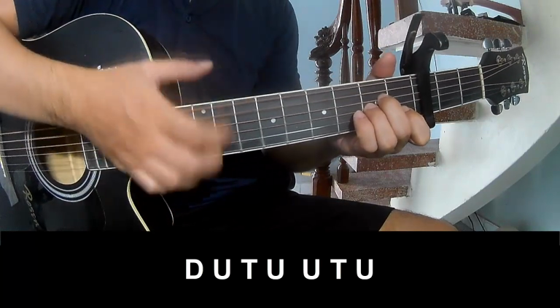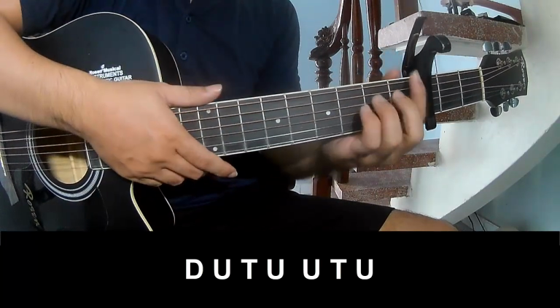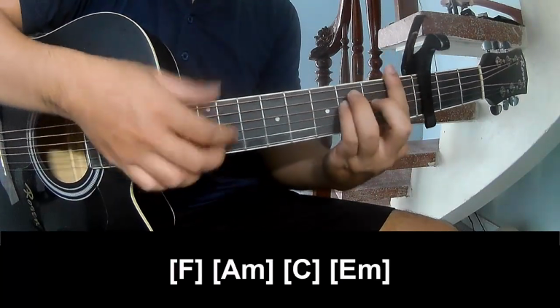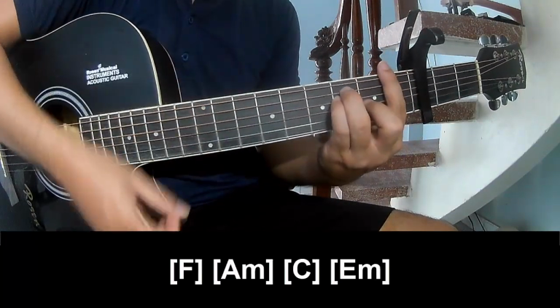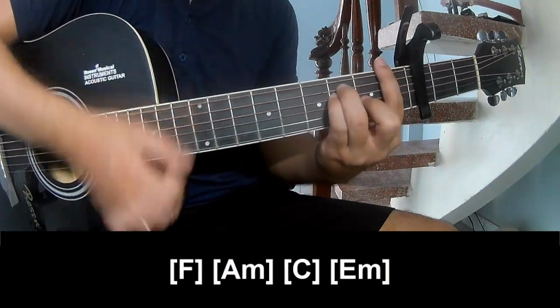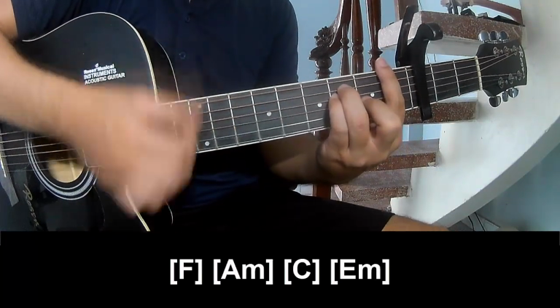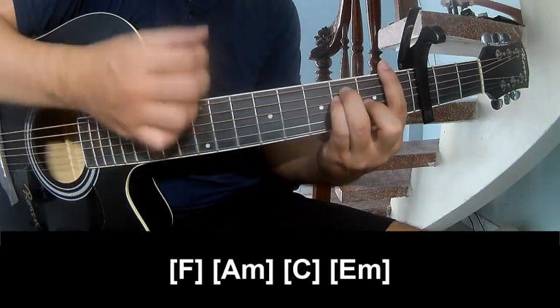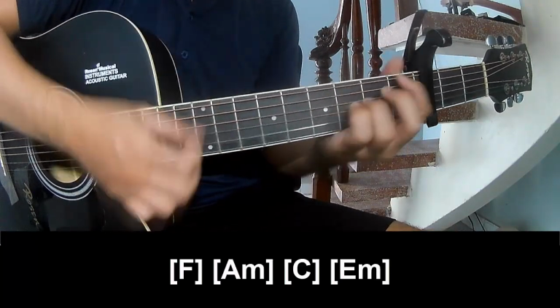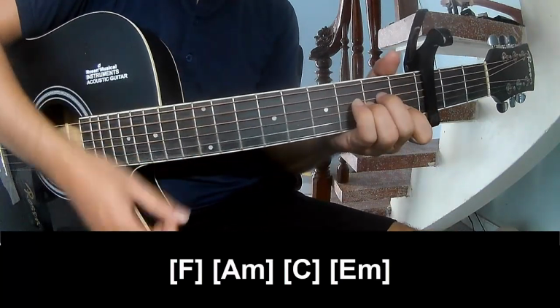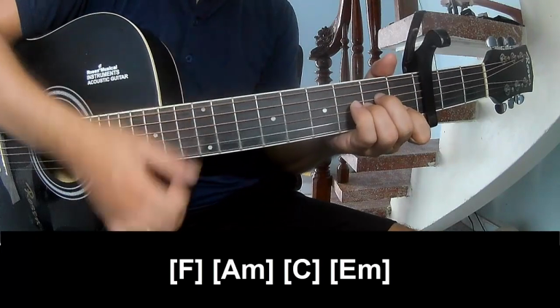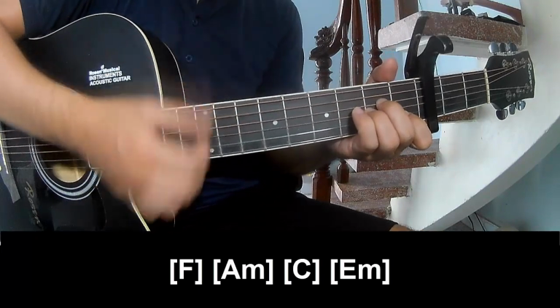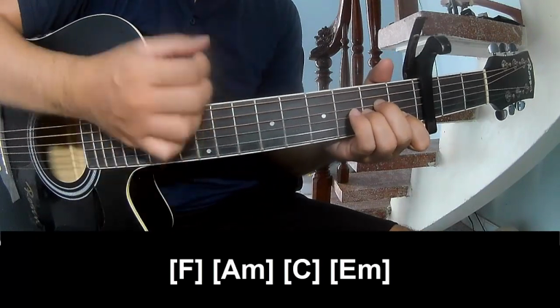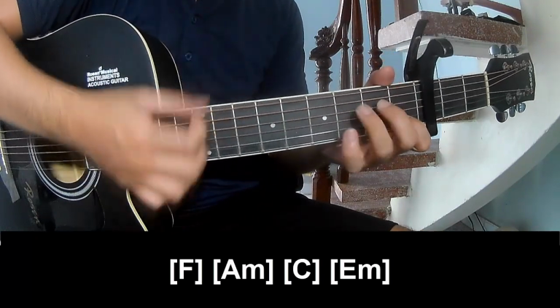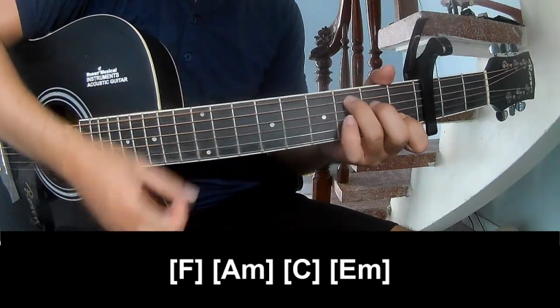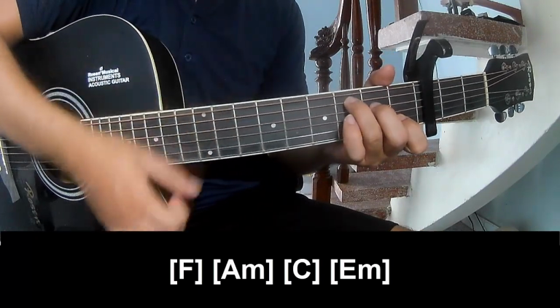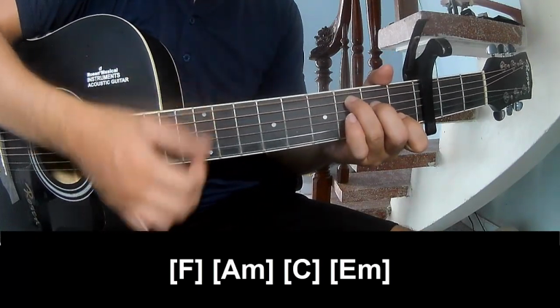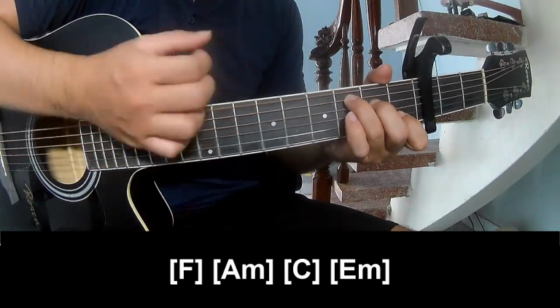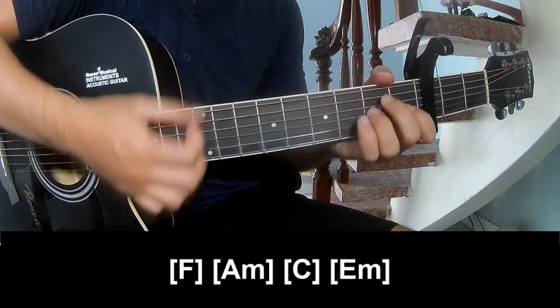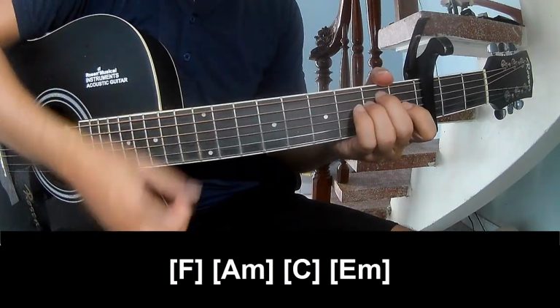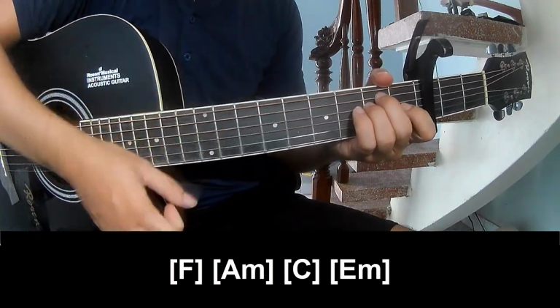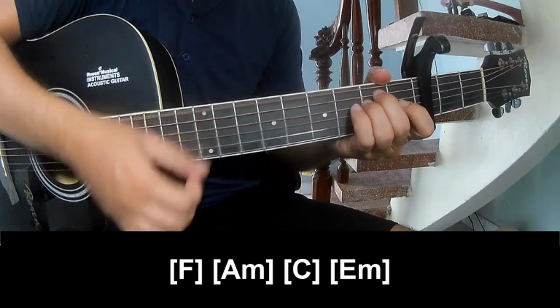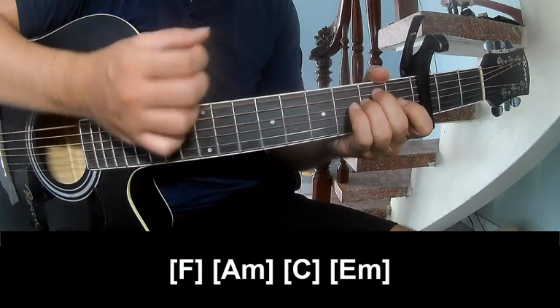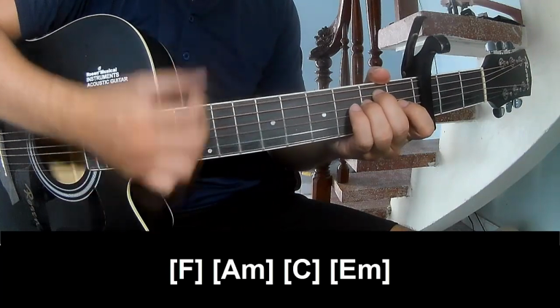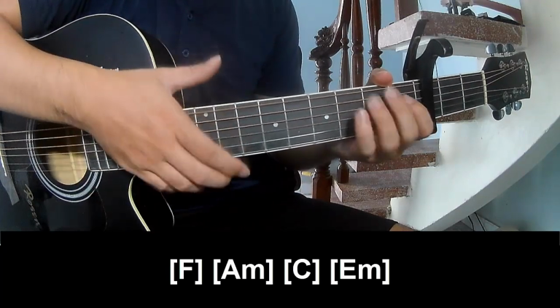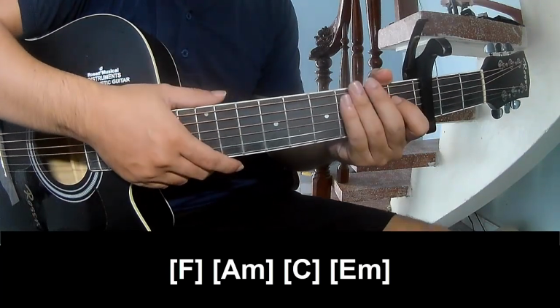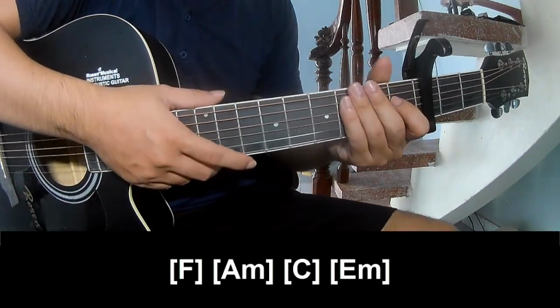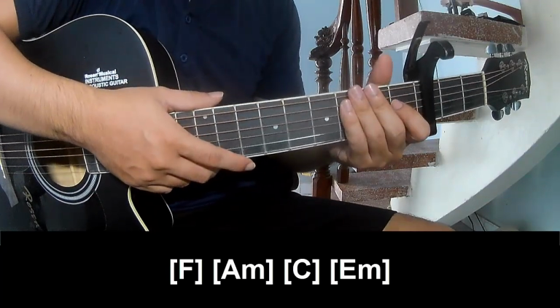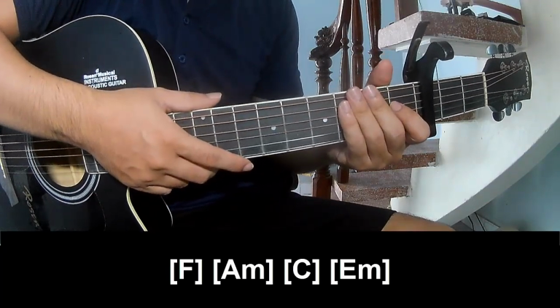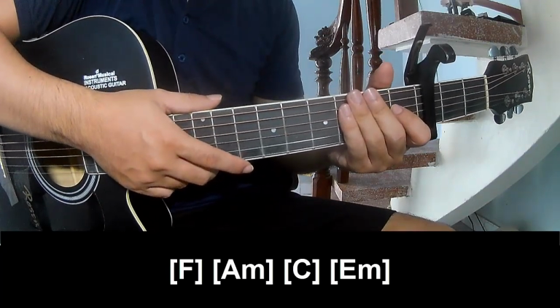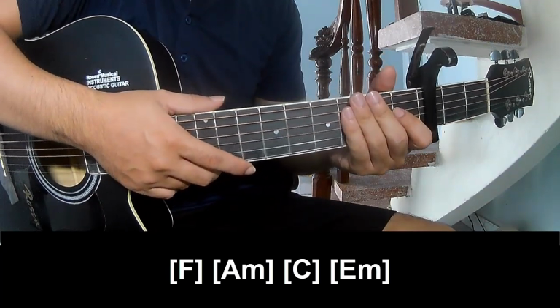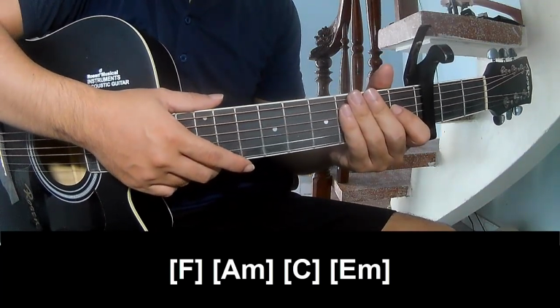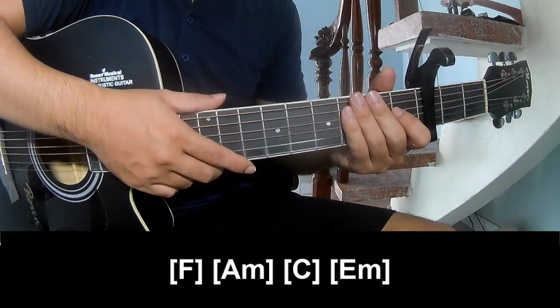And play long F, A, C, E. And his strum is the same way for the track. Thank you for watching and see you again, bye bye.